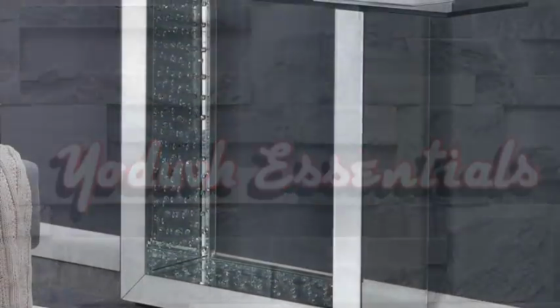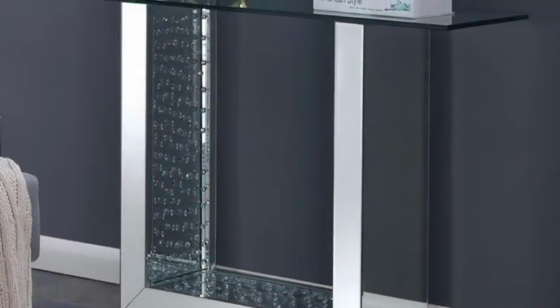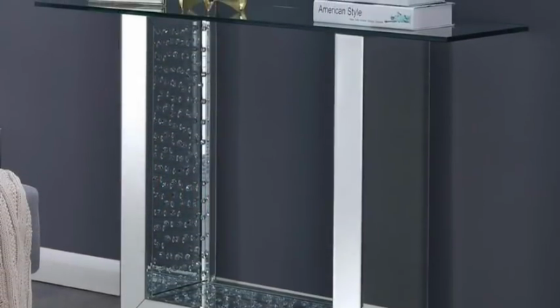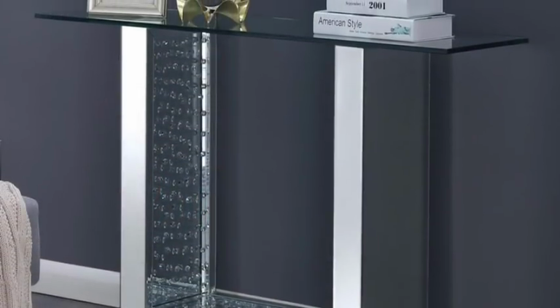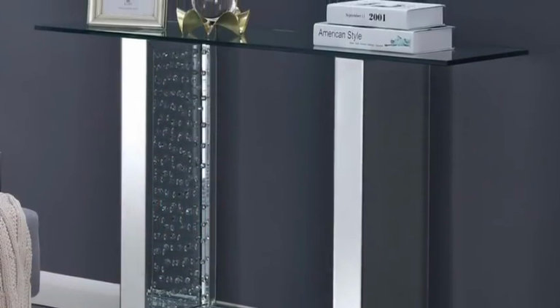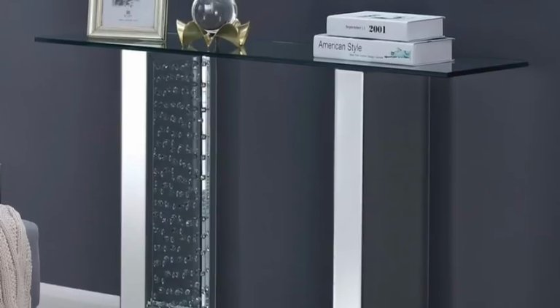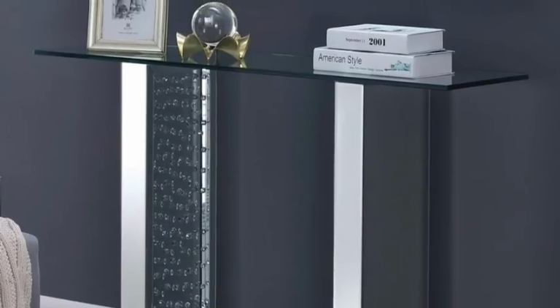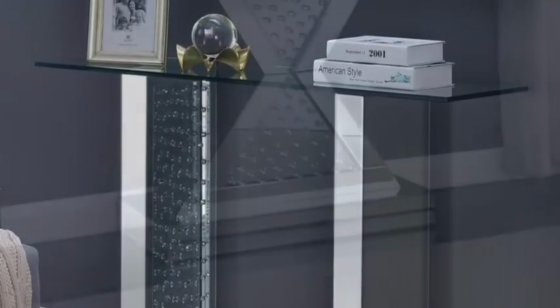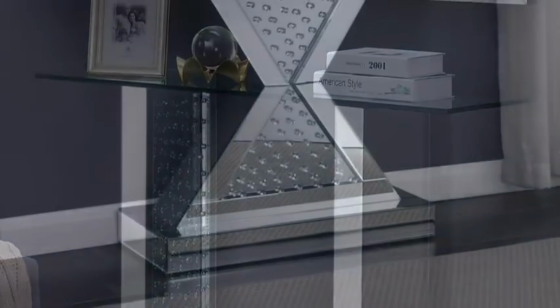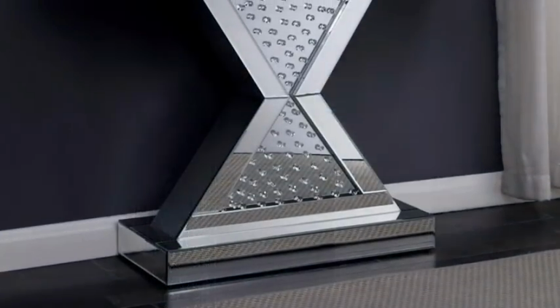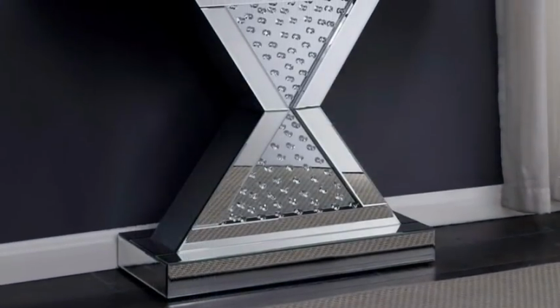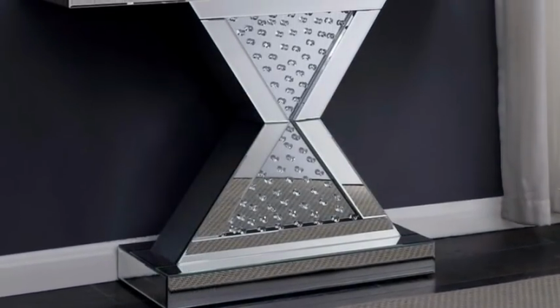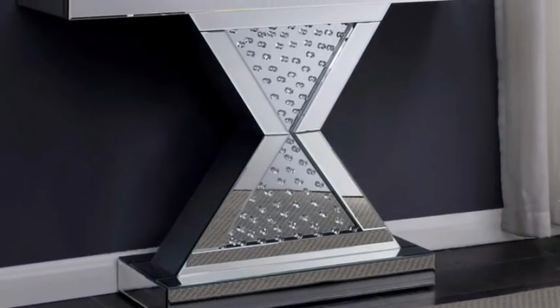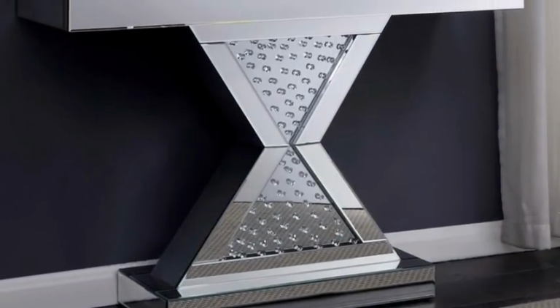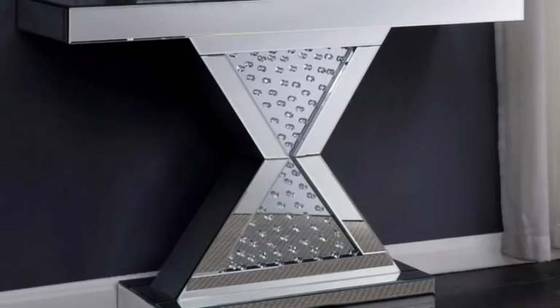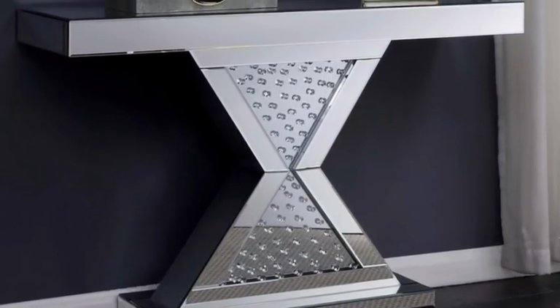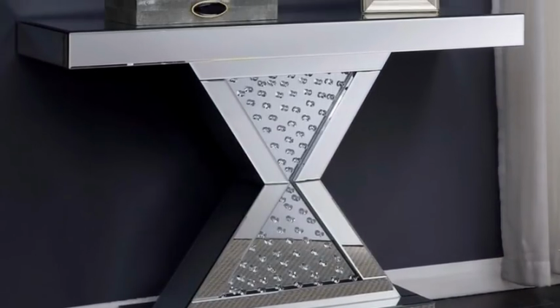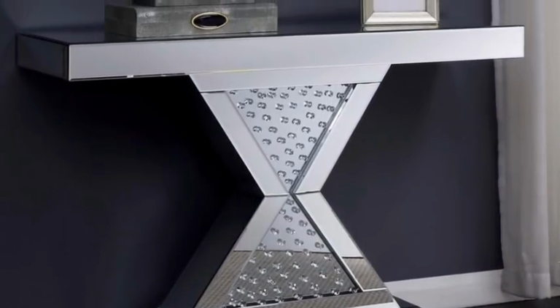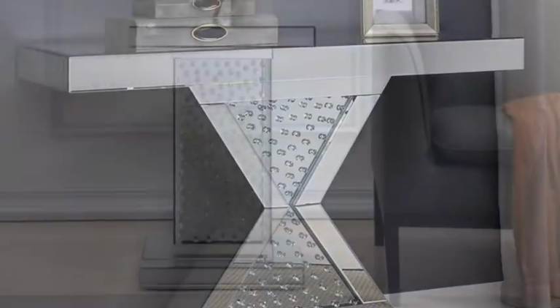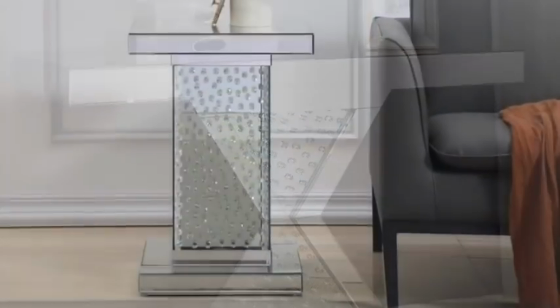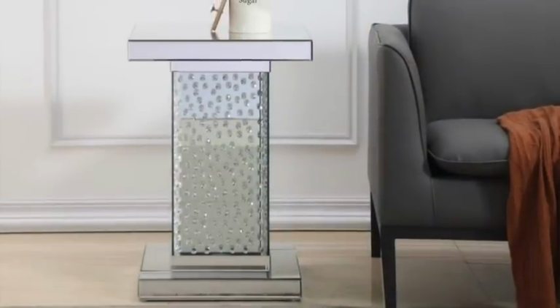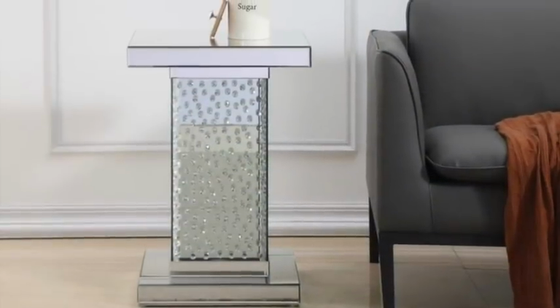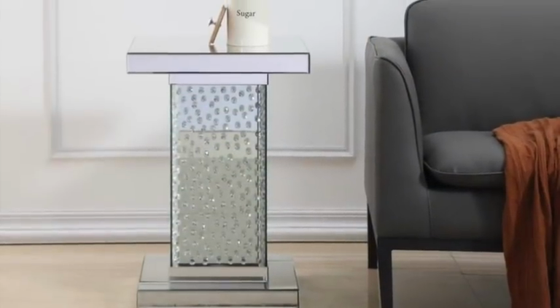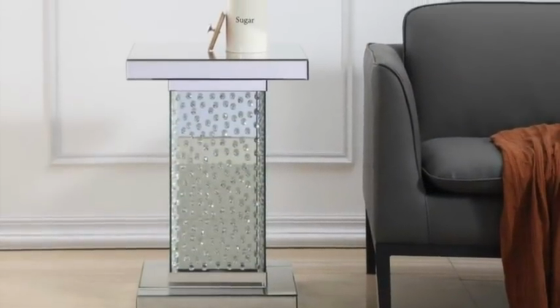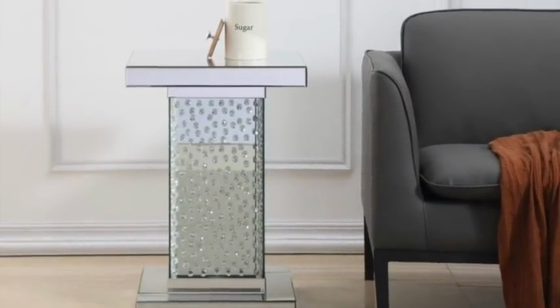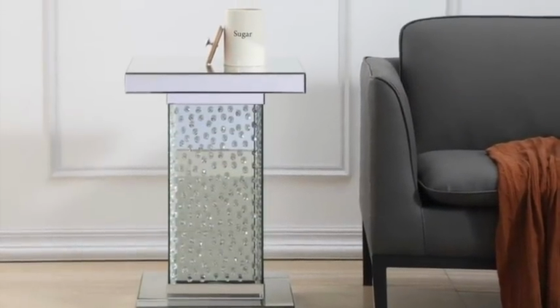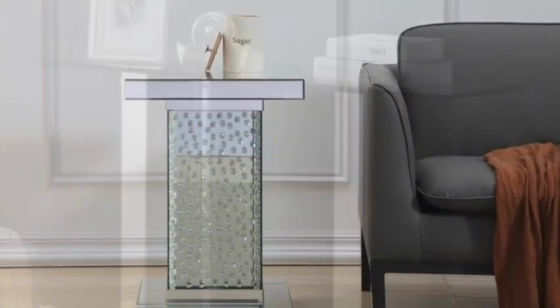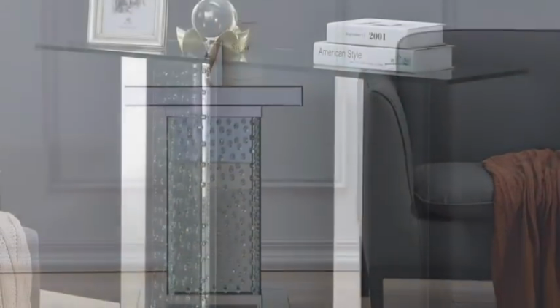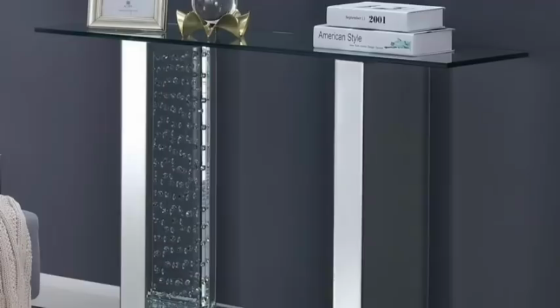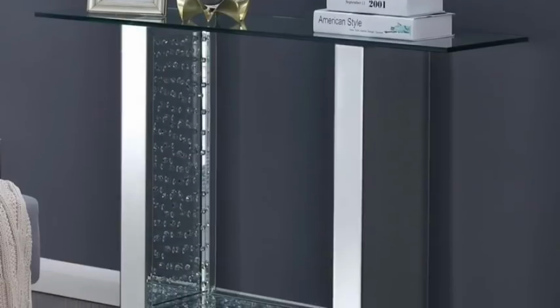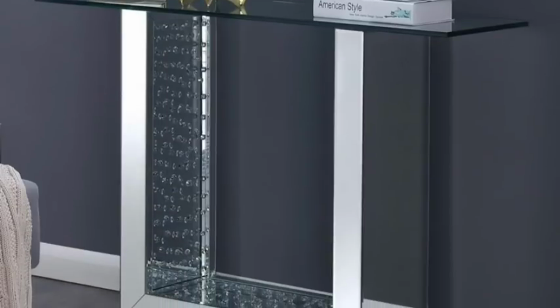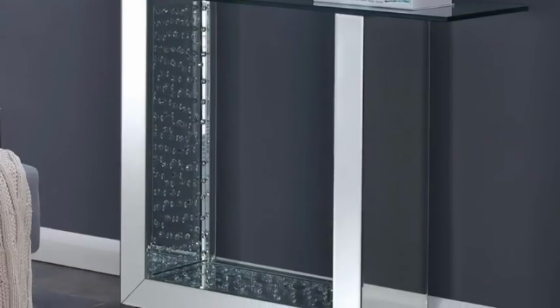Hey guys, these are cute decorative decor tables that I love so much because of the mirror and gem effect that they have. I'm trying to see if I can make a different design using the same mirror and gem effects but using something other than wood.